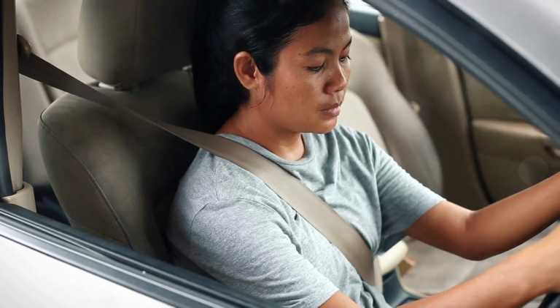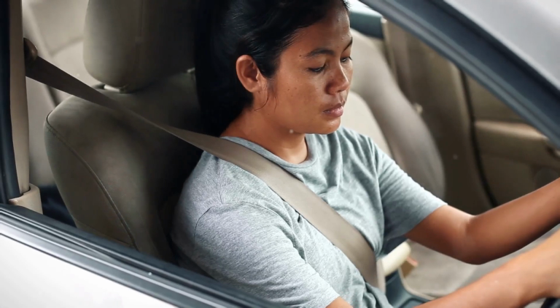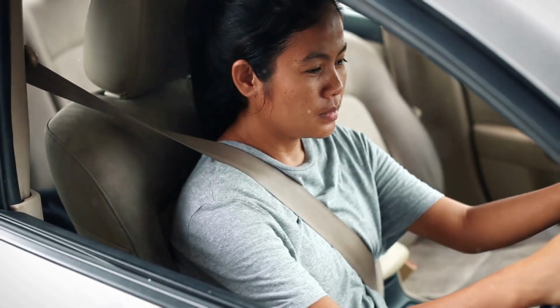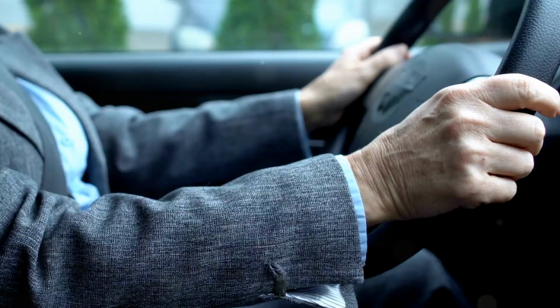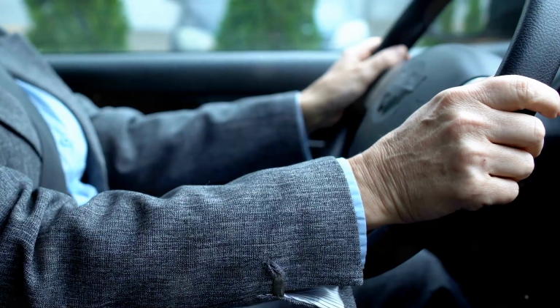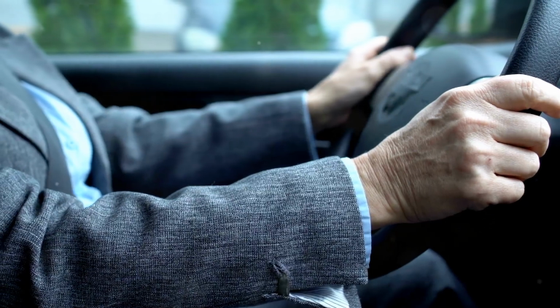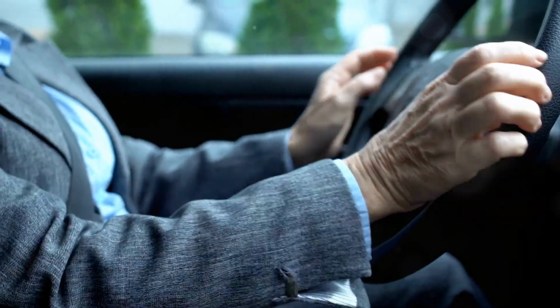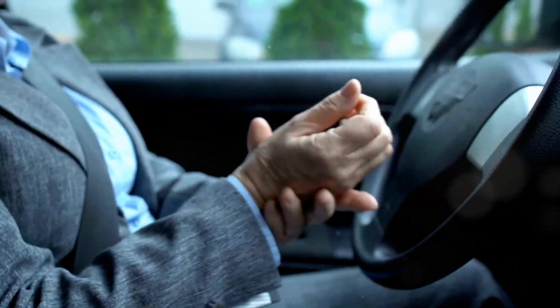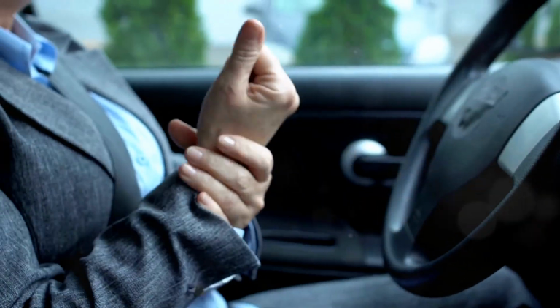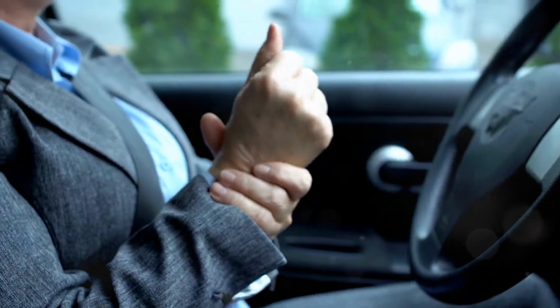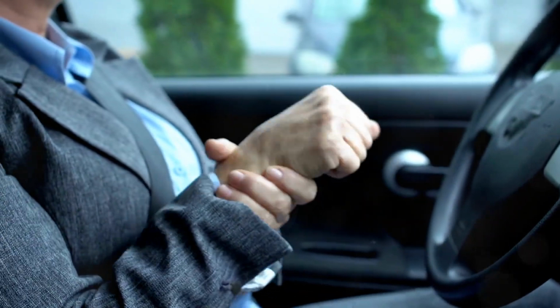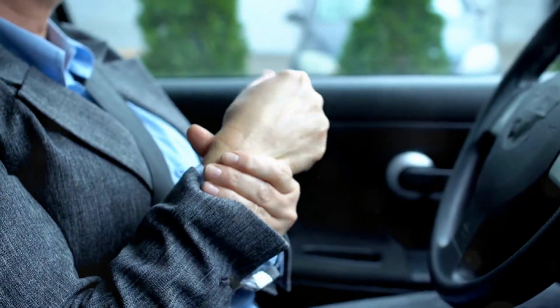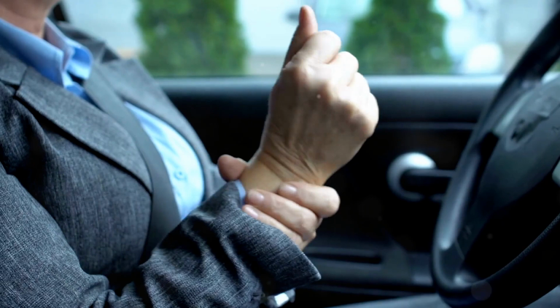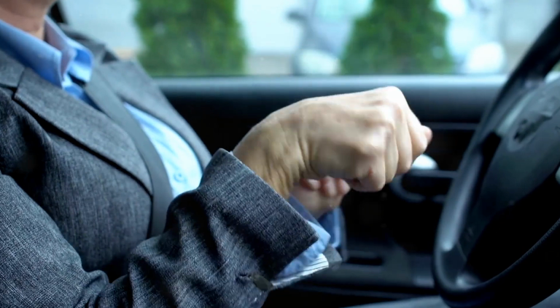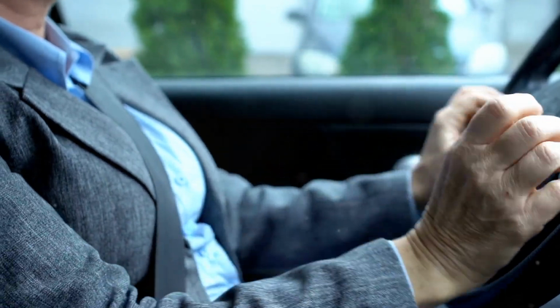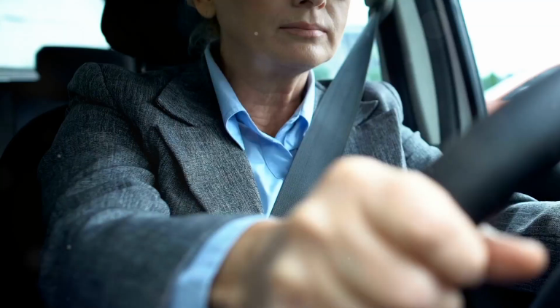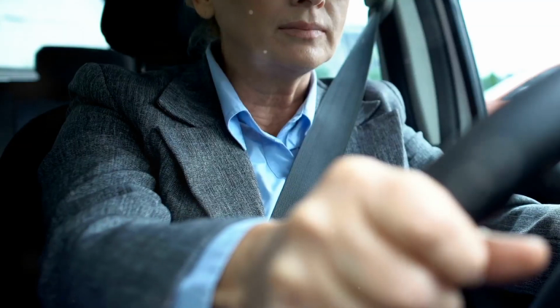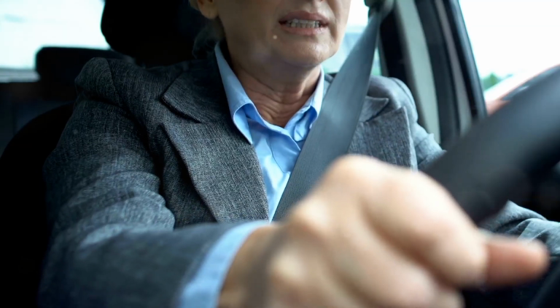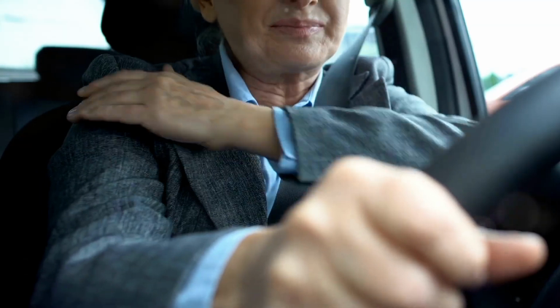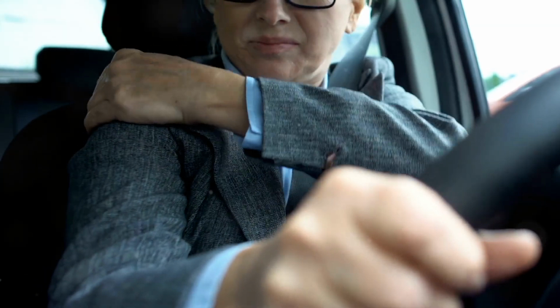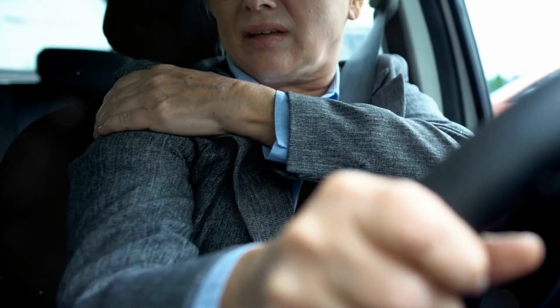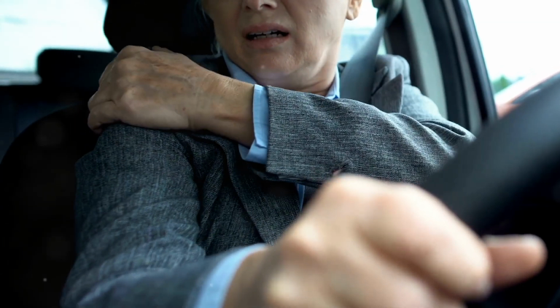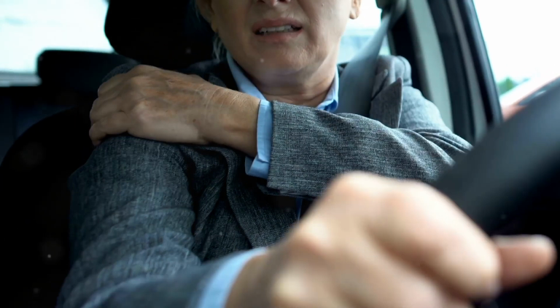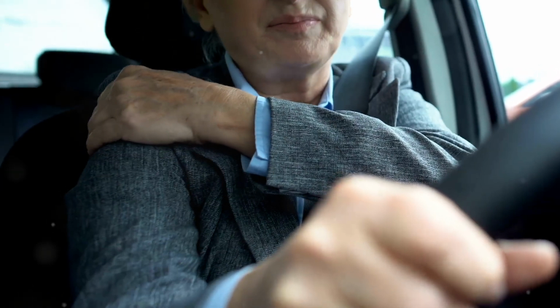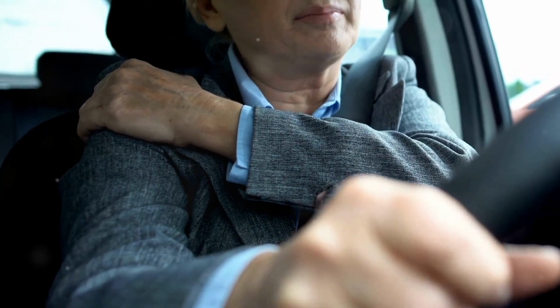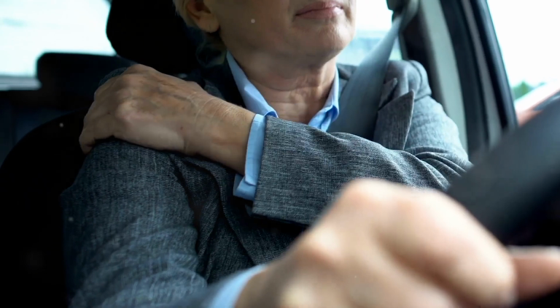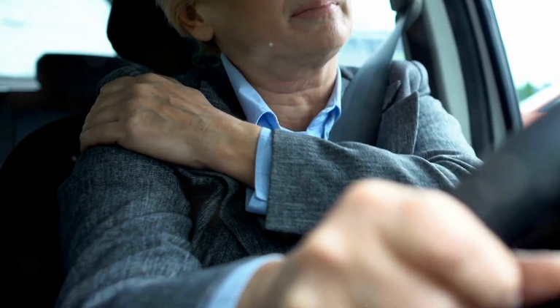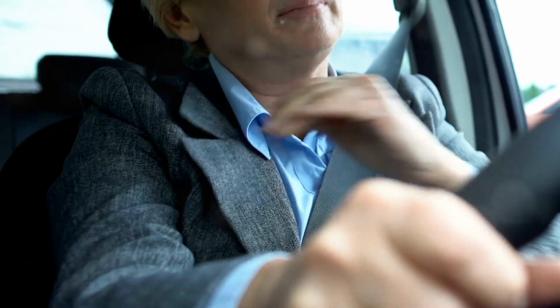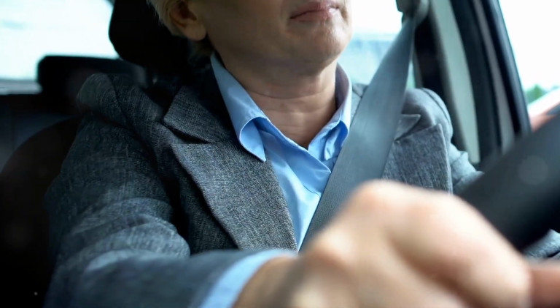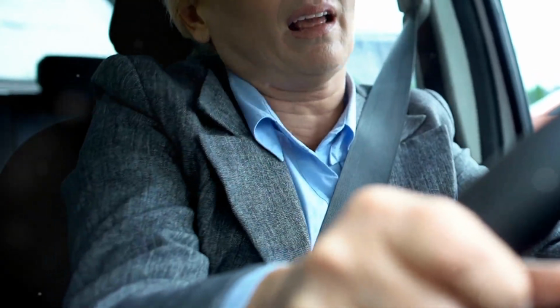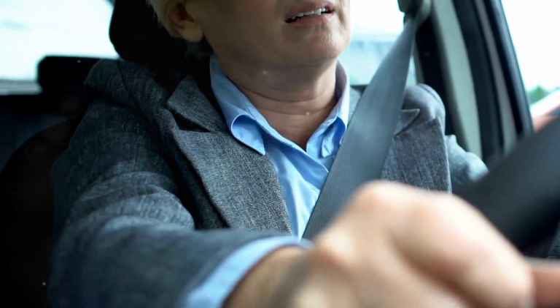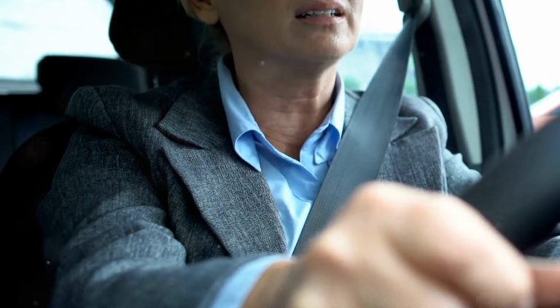All right, let's dive in. If you're like me, spending hours behind the wheel can sometimes feel like a marathon for your joints. Today I'm here to share some handy tips to help you ease that joint pain while driving. So buckle up and let's get started.